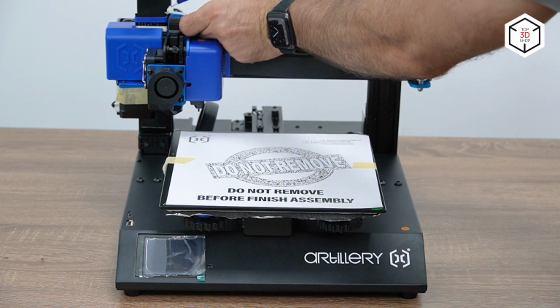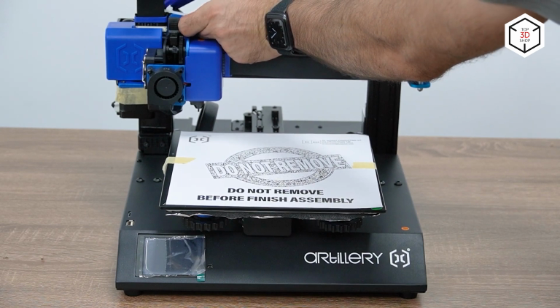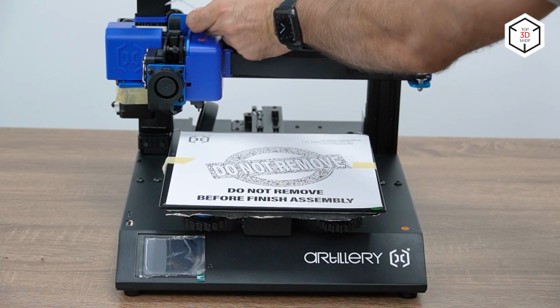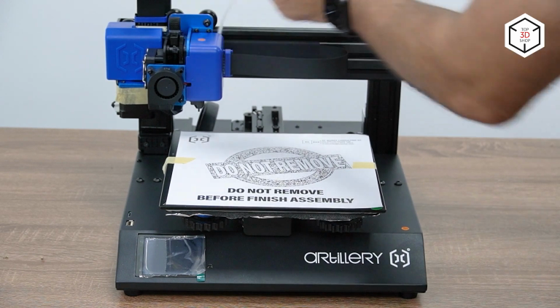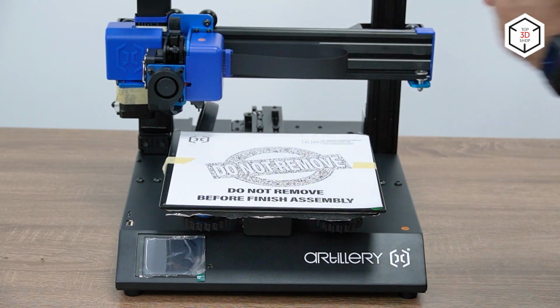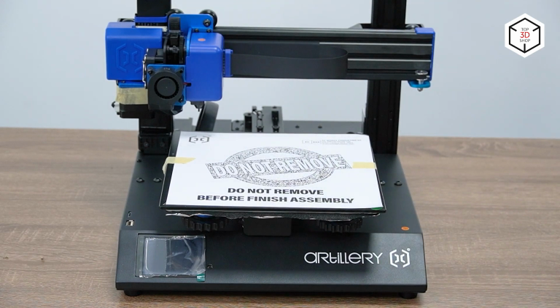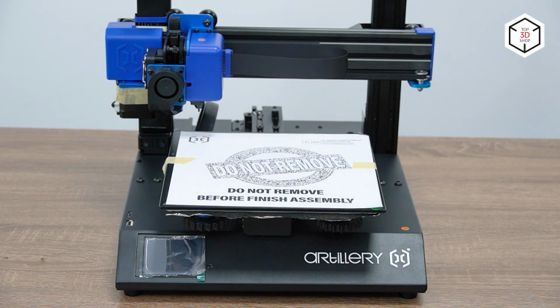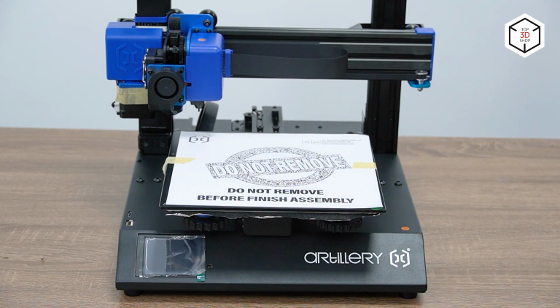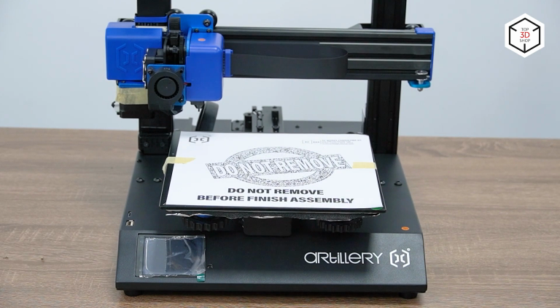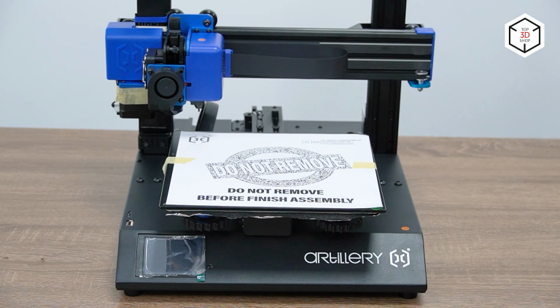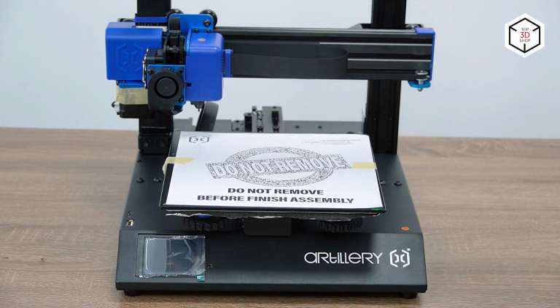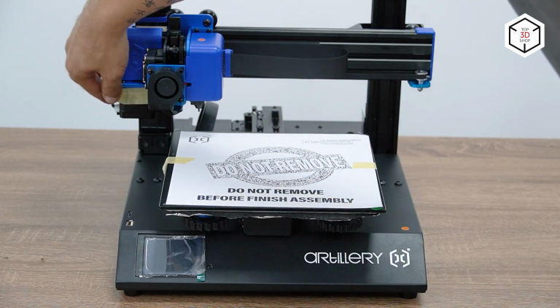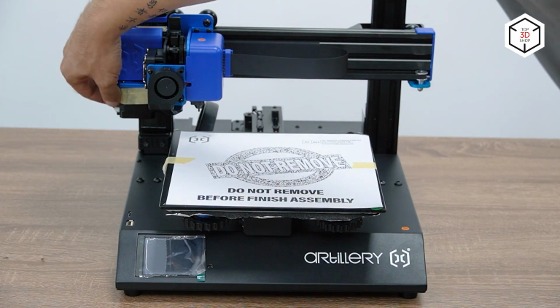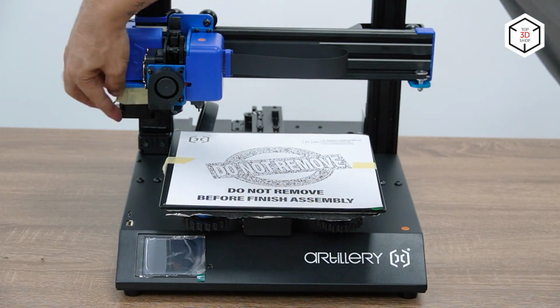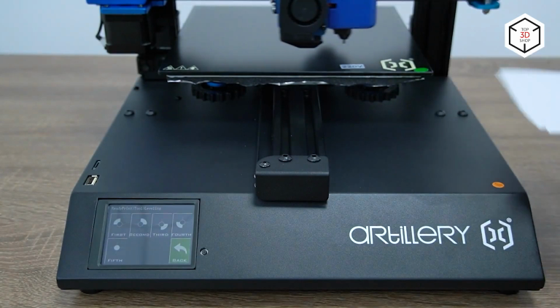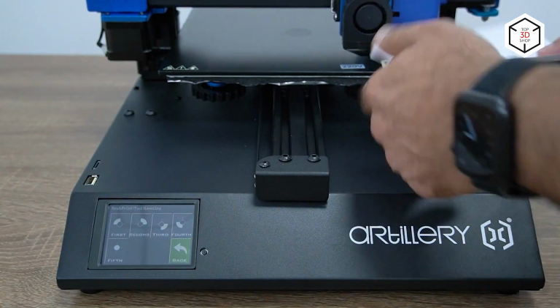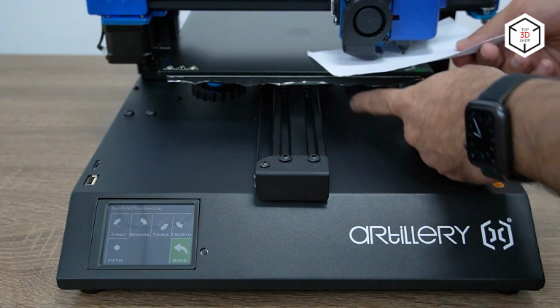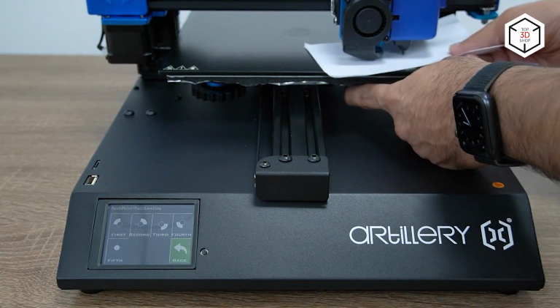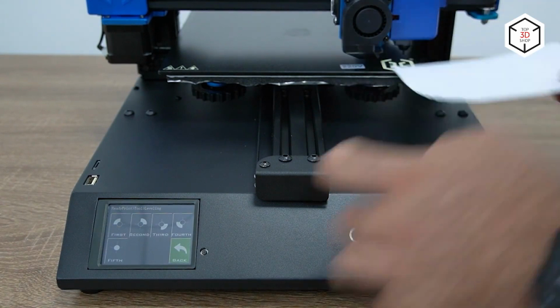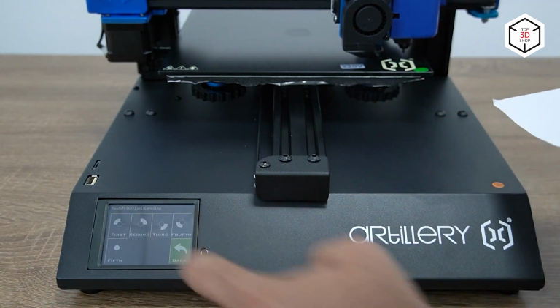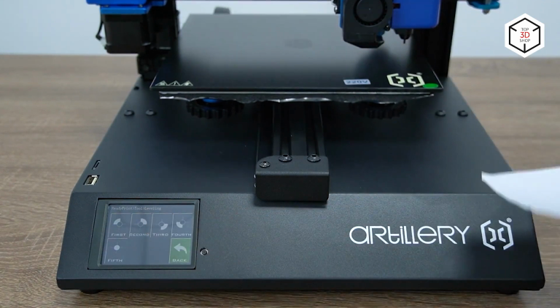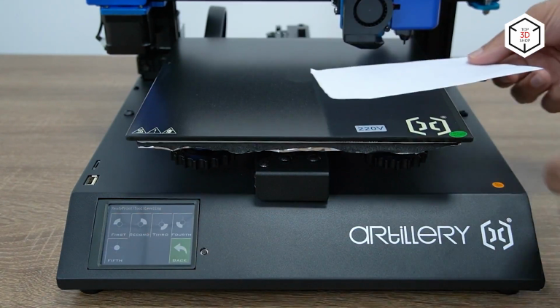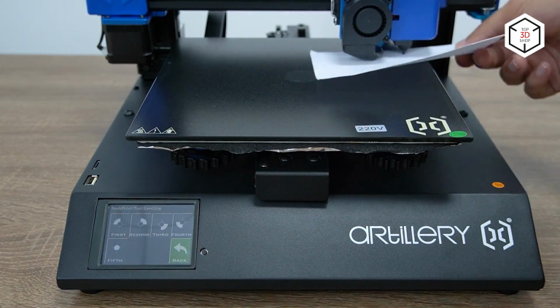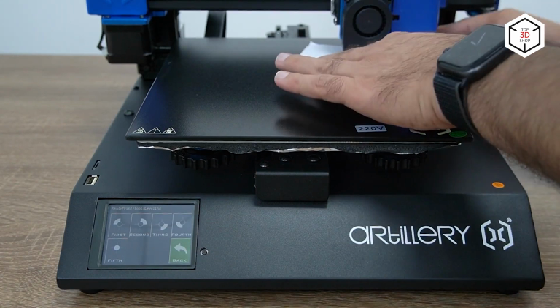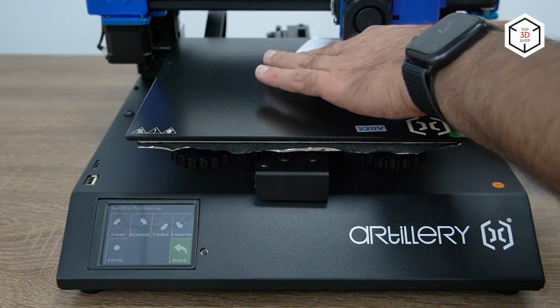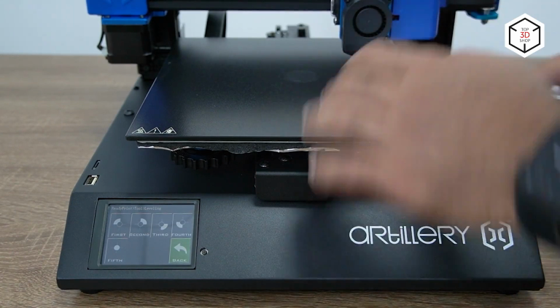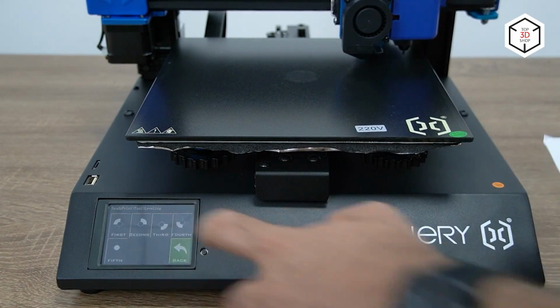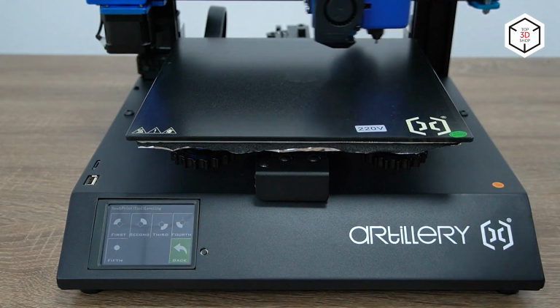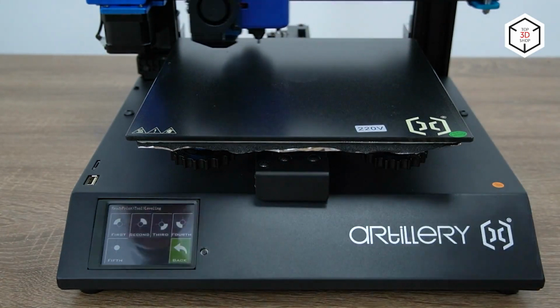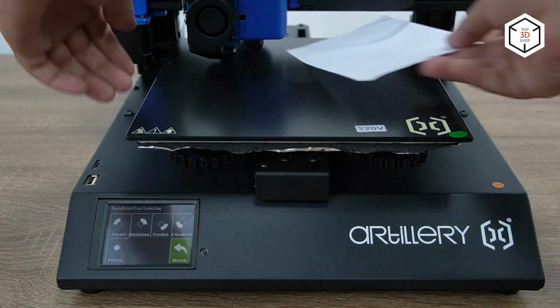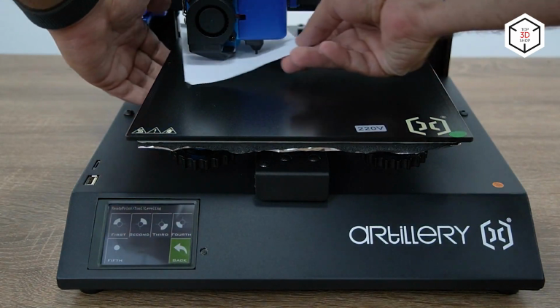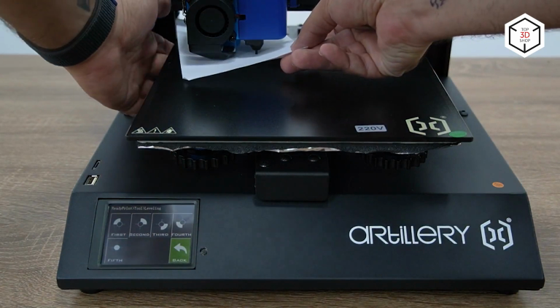Unlike the original Genius model, the extruder of the Pro version is equipped with a touch sensor, enabling the auto bed leveling function. The maximum nozzle temperature of the Genius Pro is 240 degrees Celsius, while the print bed, made of tempered glass, can heat up to 120 degrees Celsius in 3 minutes.